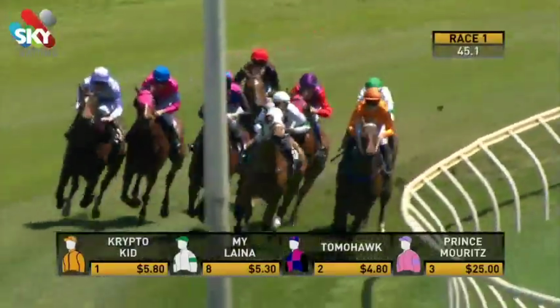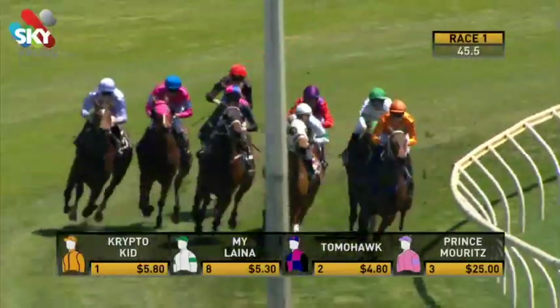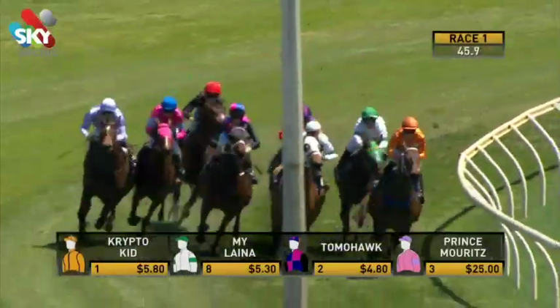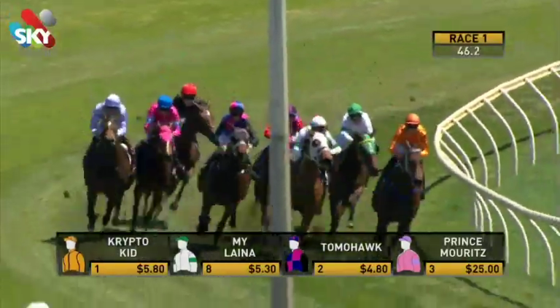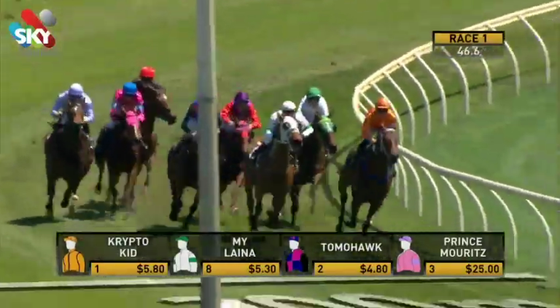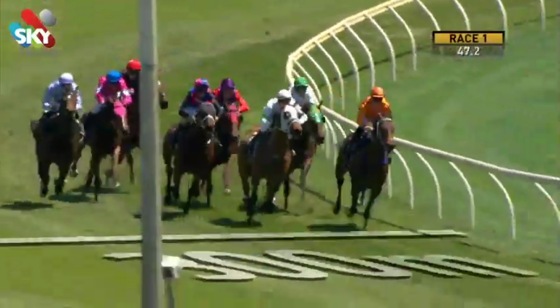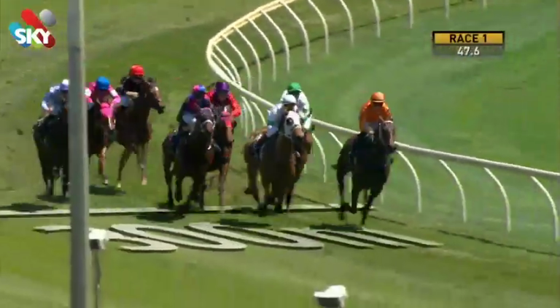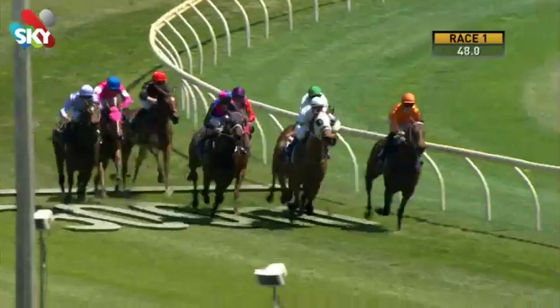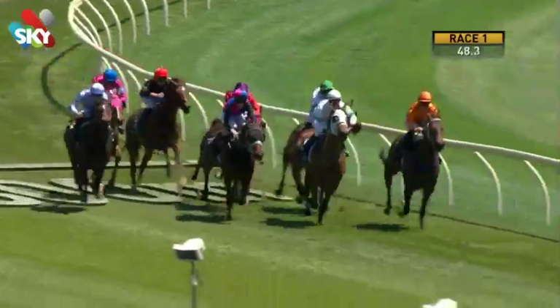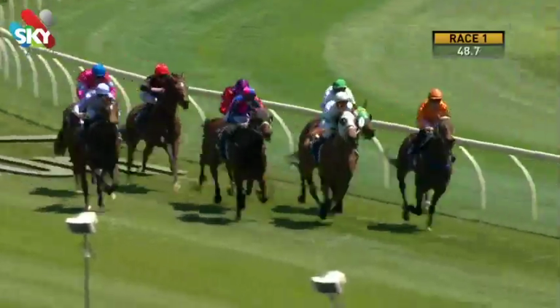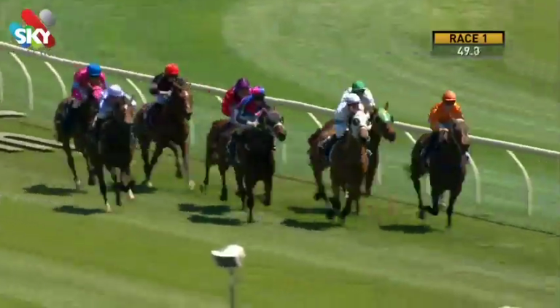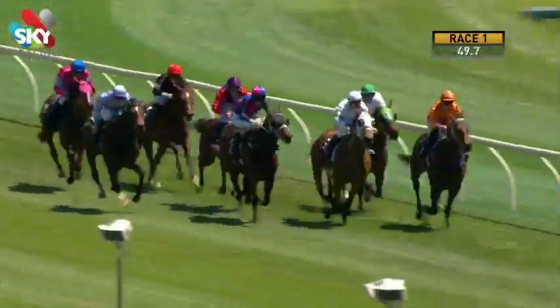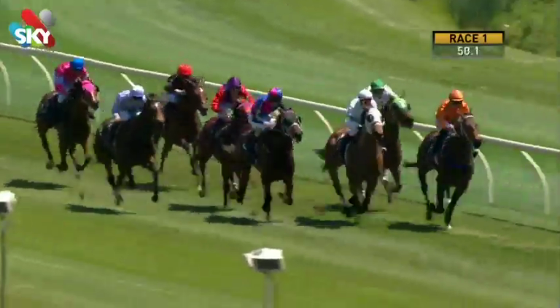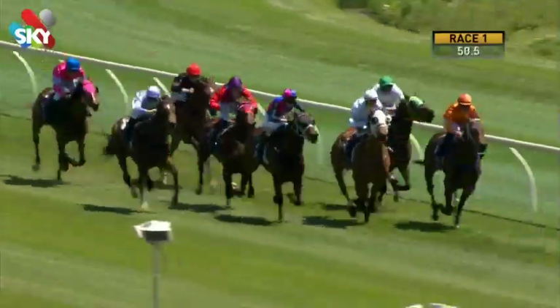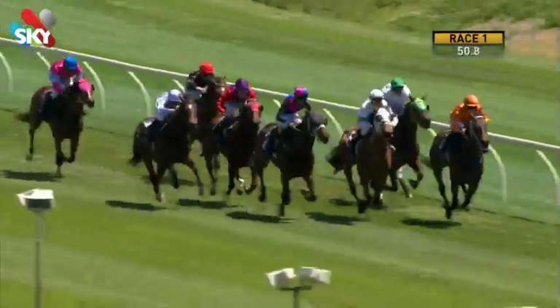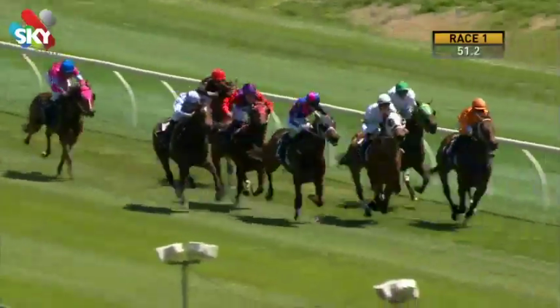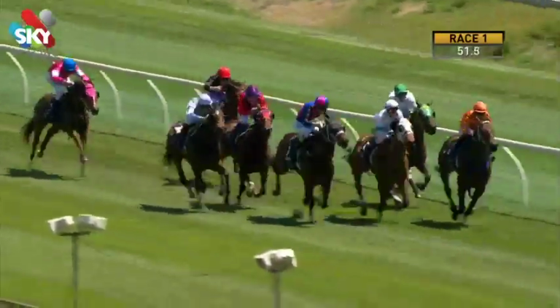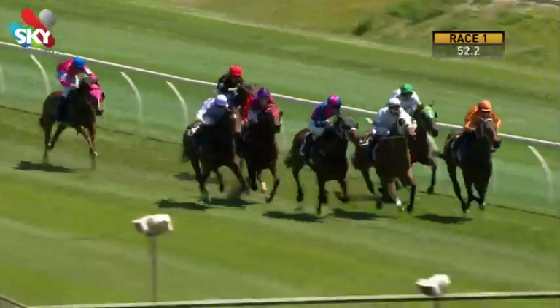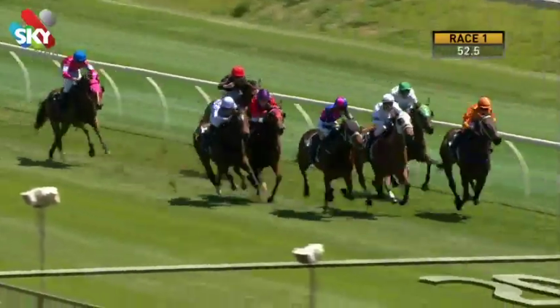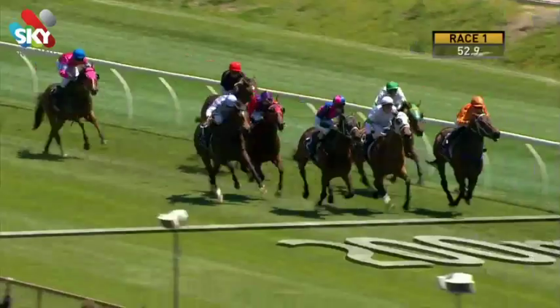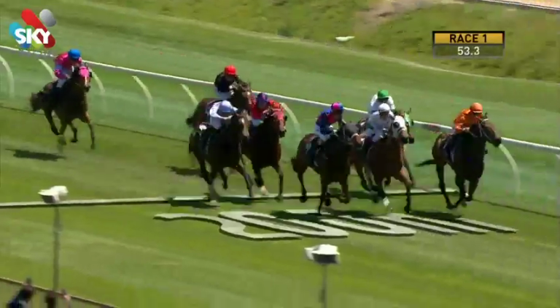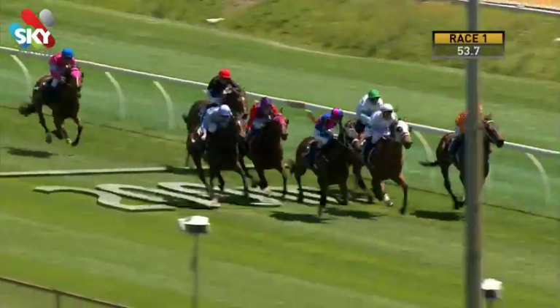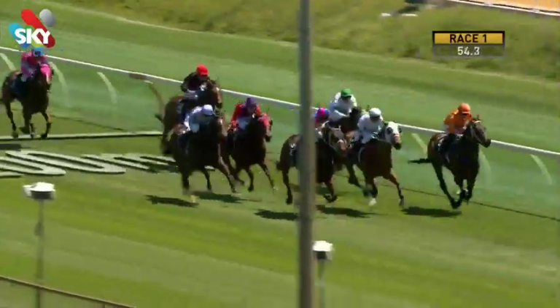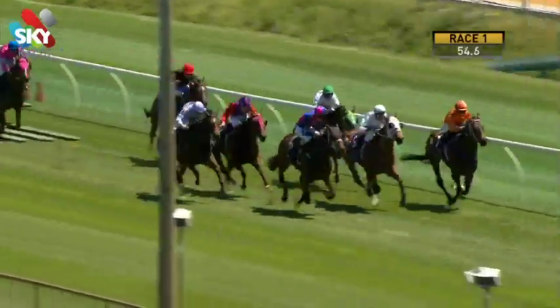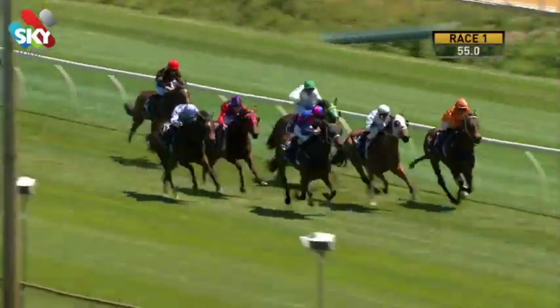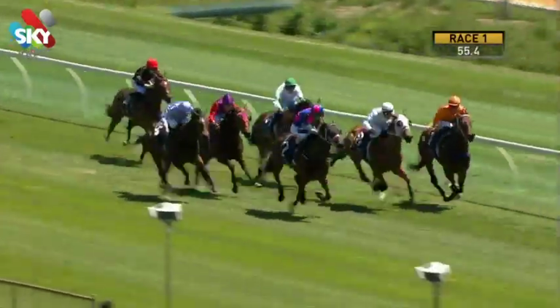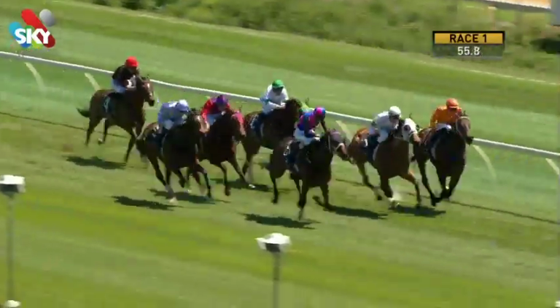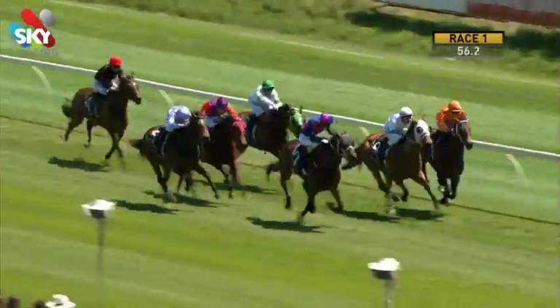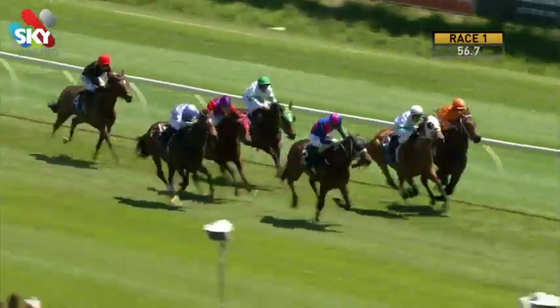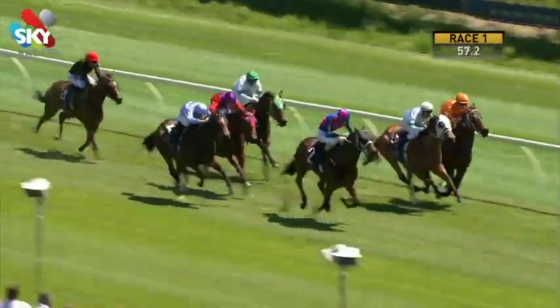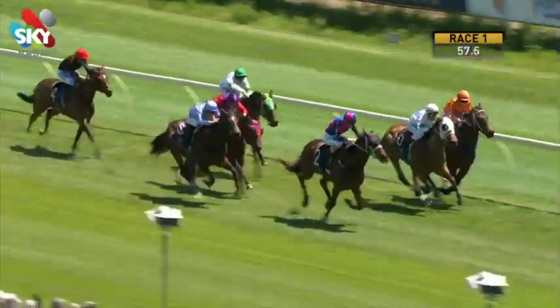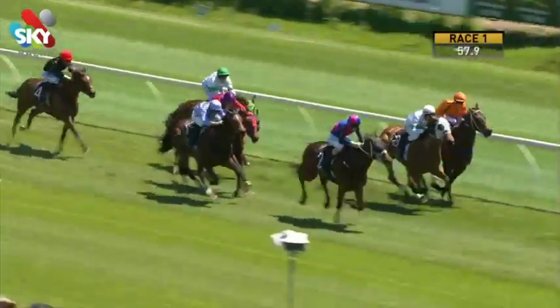Coming around the home corner, Crypto Kid straightened up, about three quarters of a length clear. On the outside is Mylena. And now Tomahawk running on, Slick Mover, Excellent Jerry behind them. It's Tomahawk on the outside getting his head in front when they go to the 100.